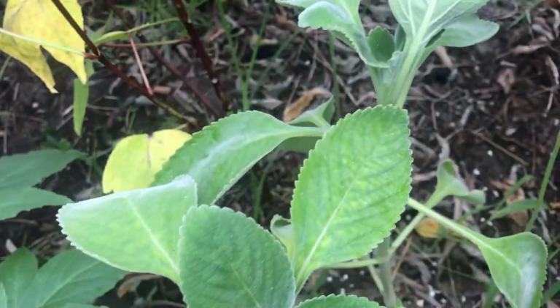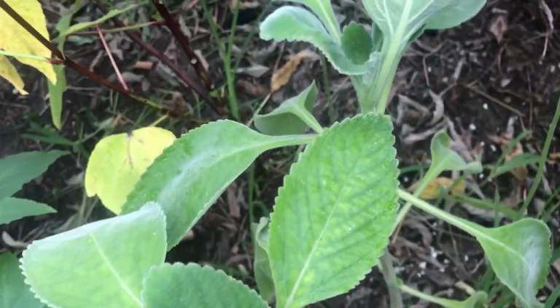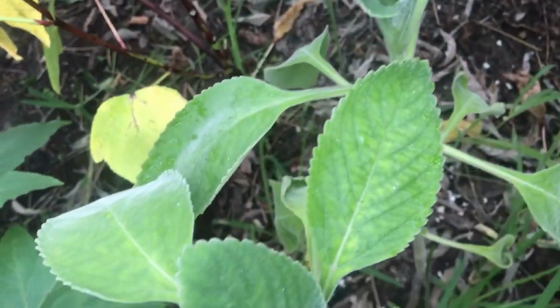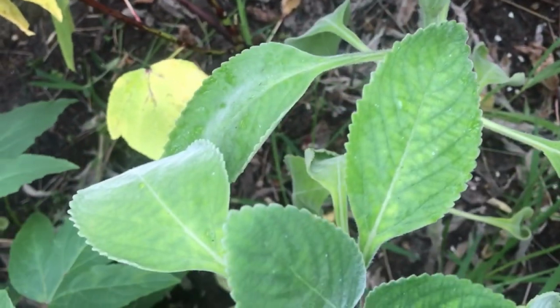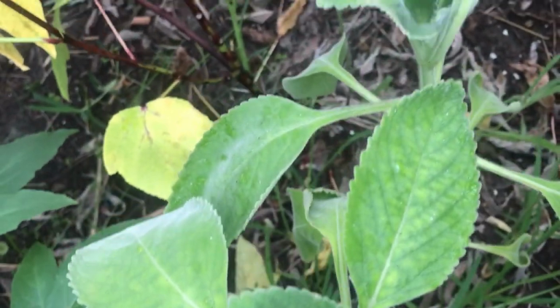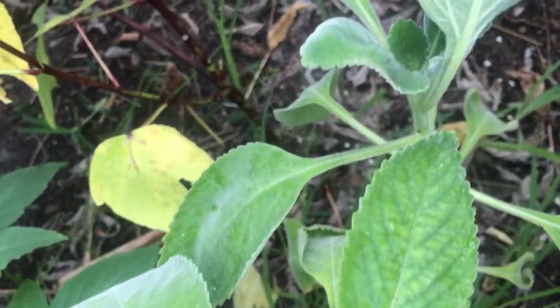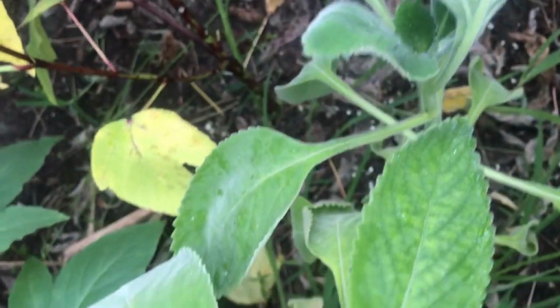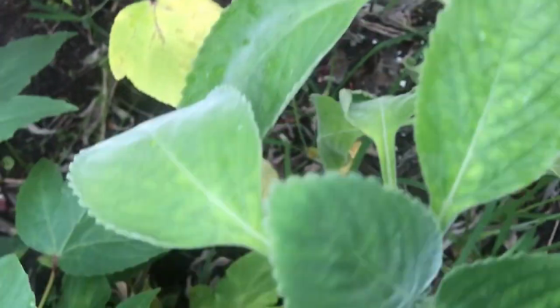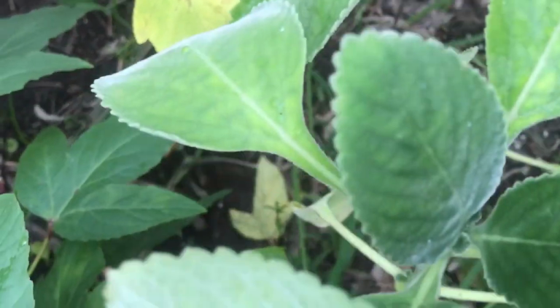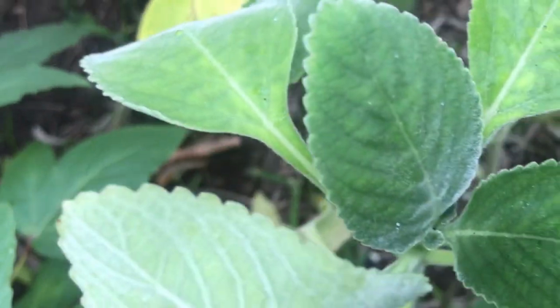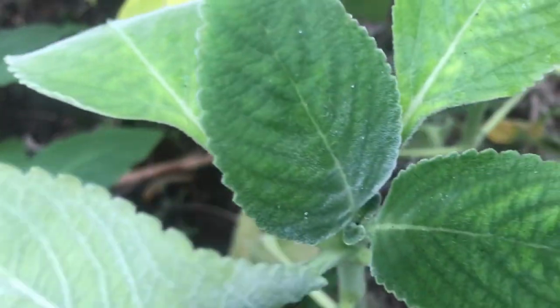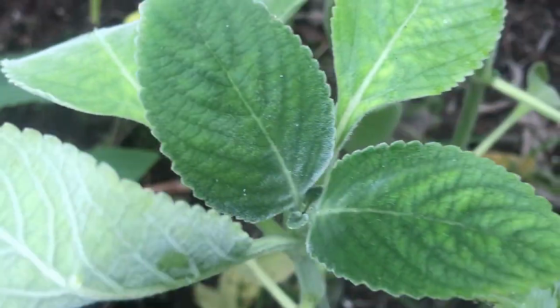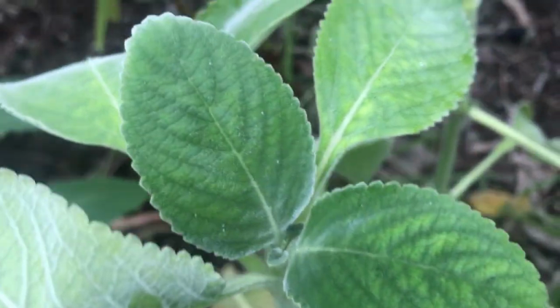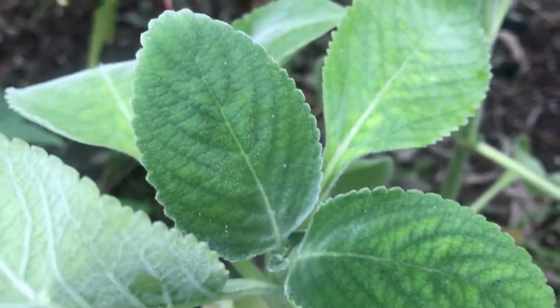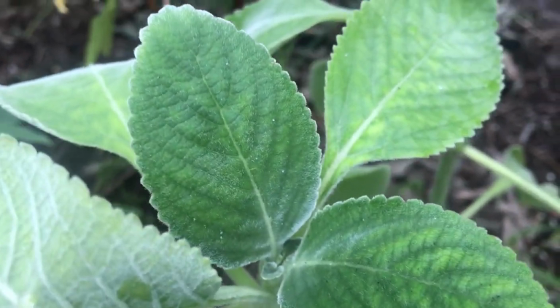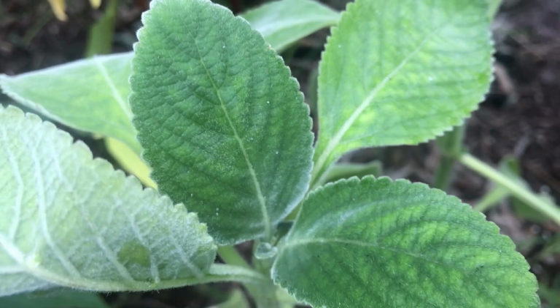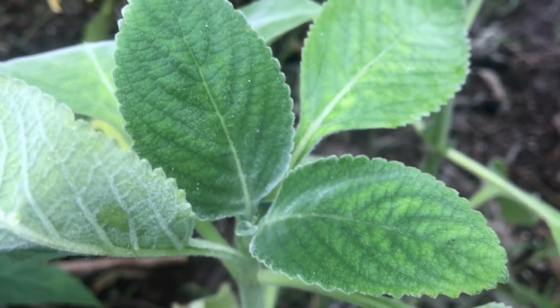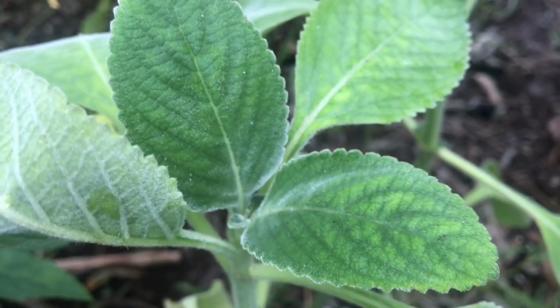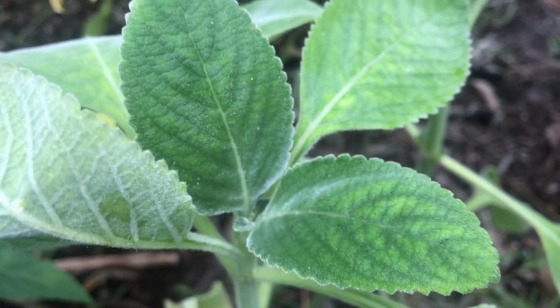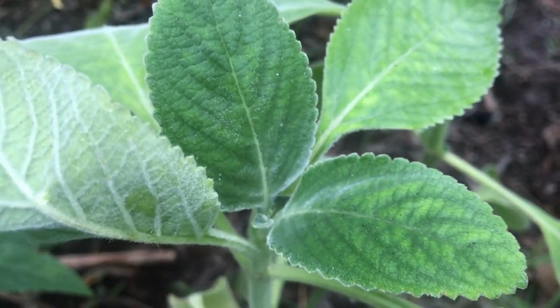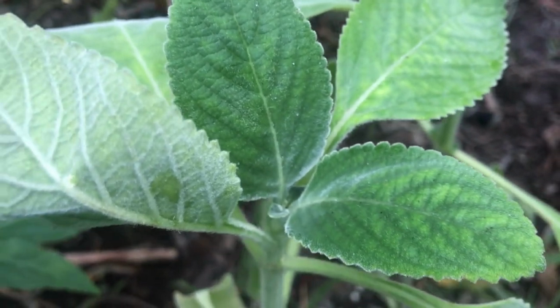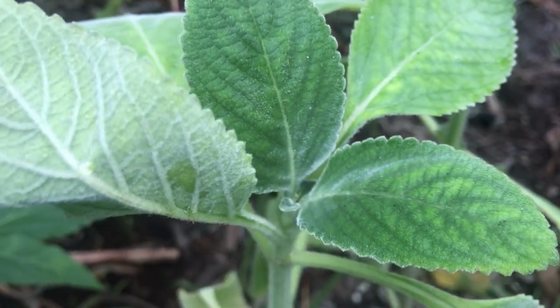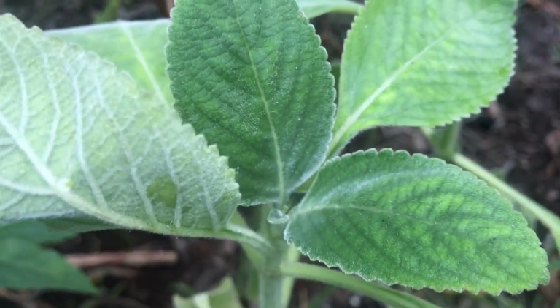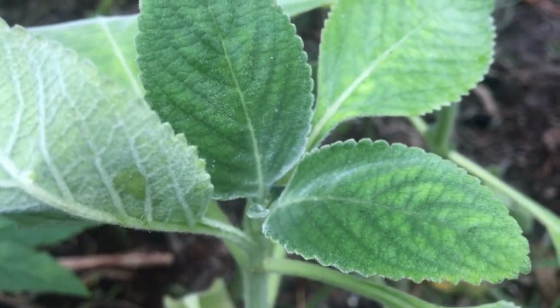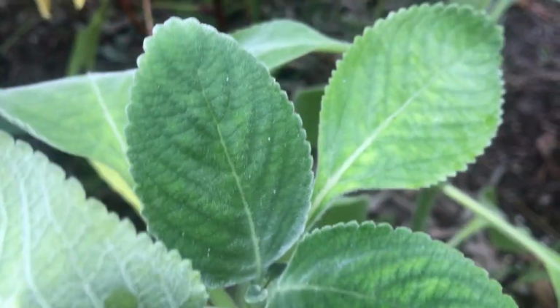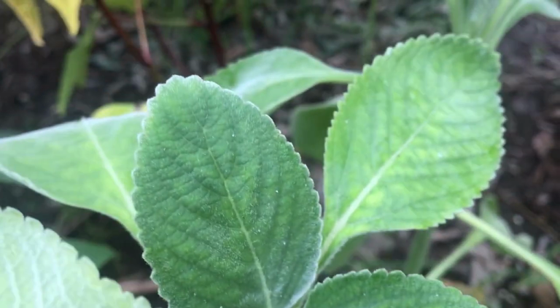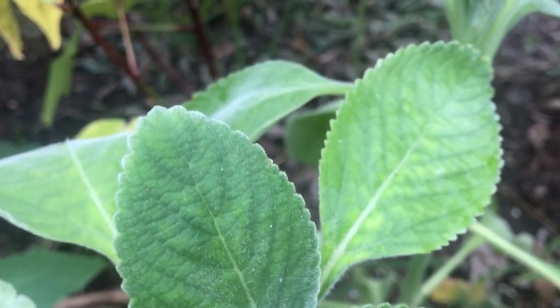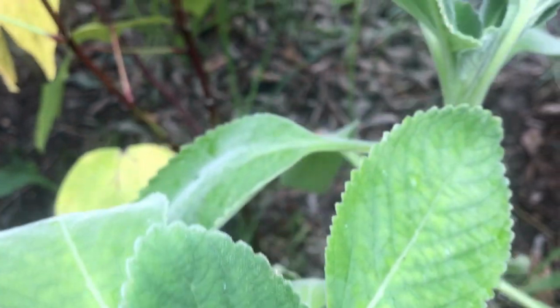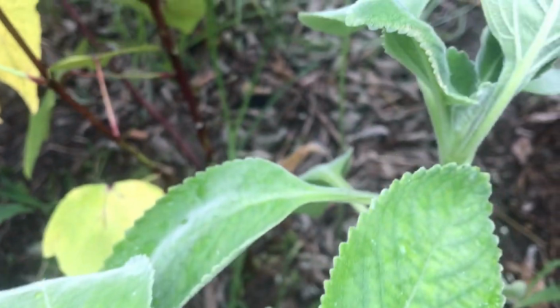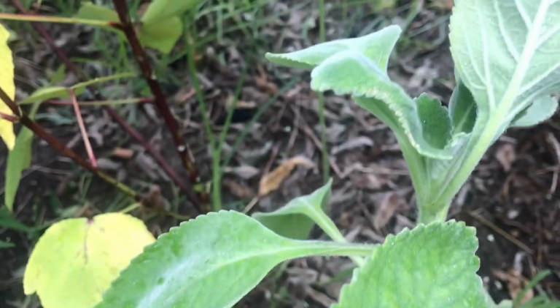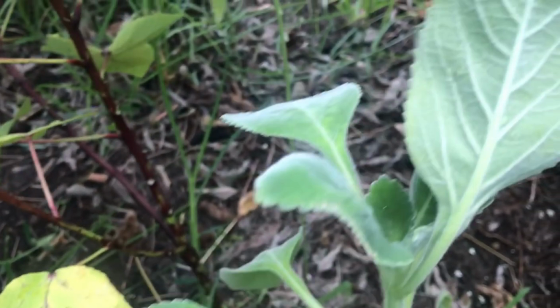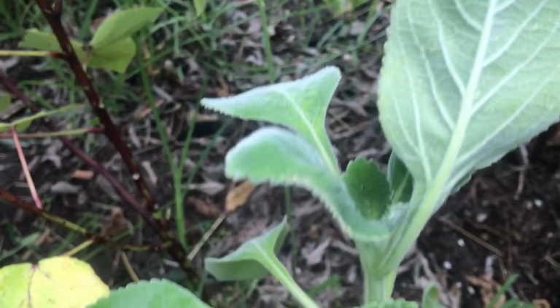Hey YouTube, what's going on? Alright, this is Dan Organic Food Forest and in this video, I'm showing you this plant called Cuban oregano.